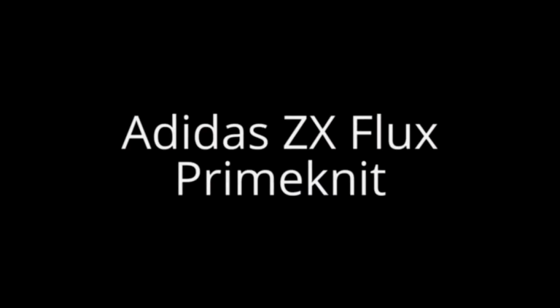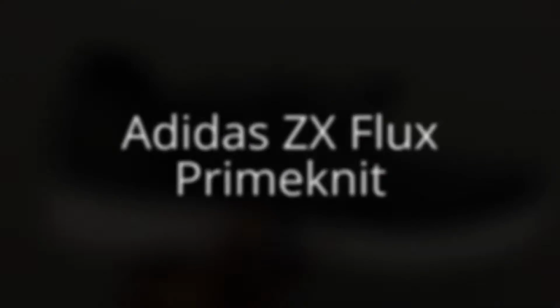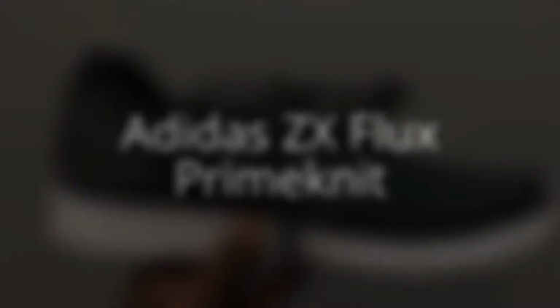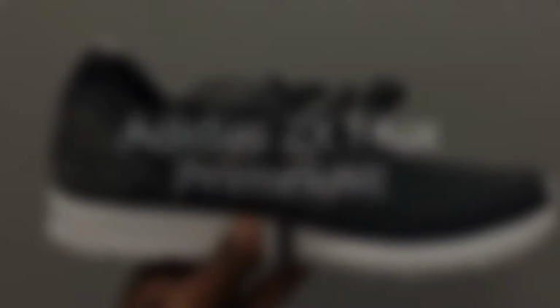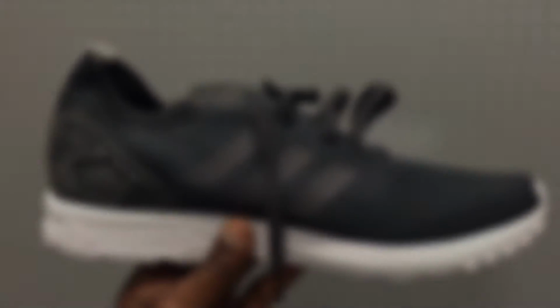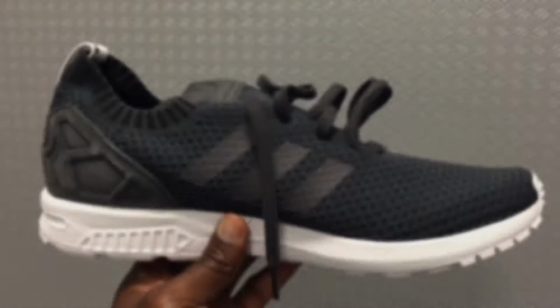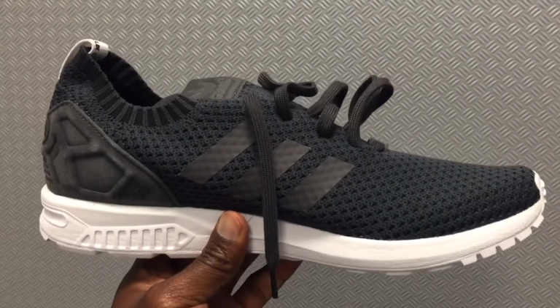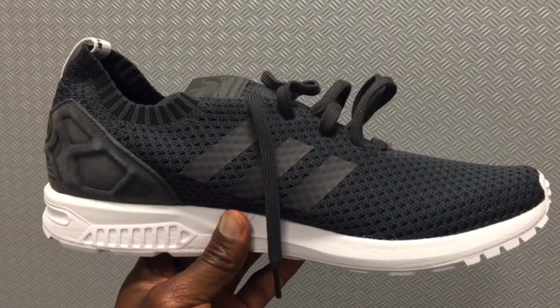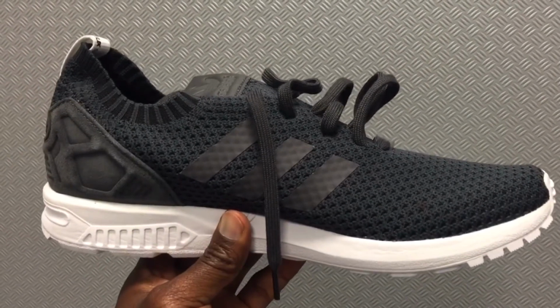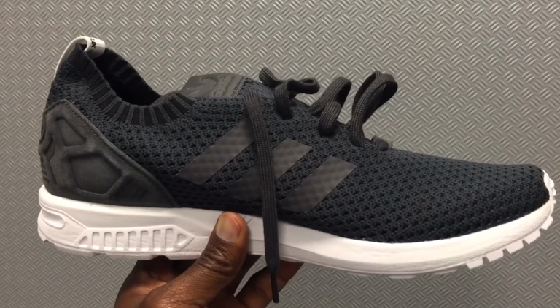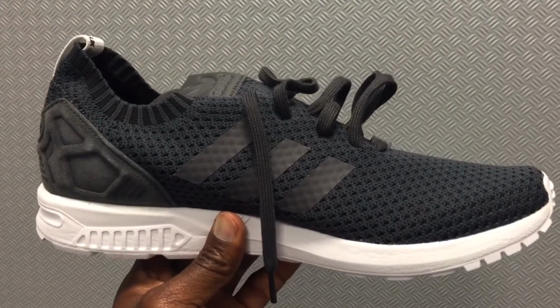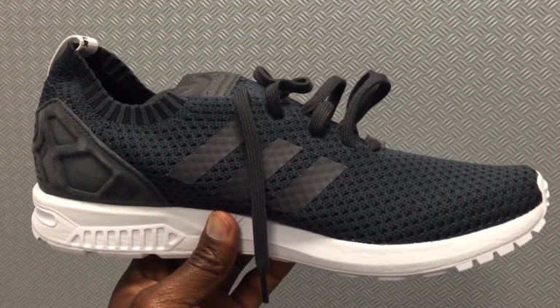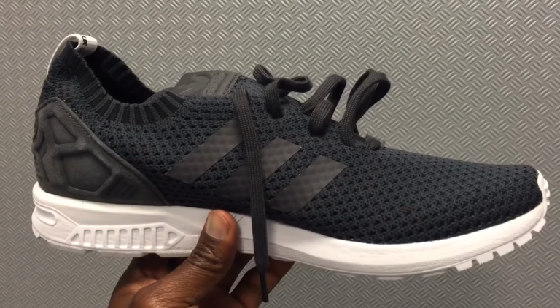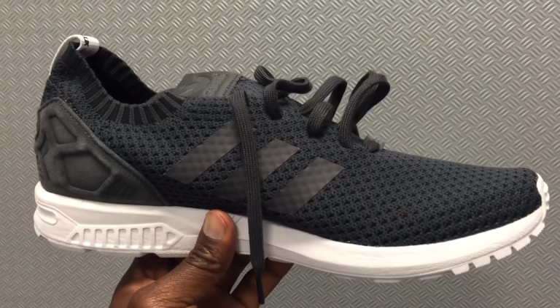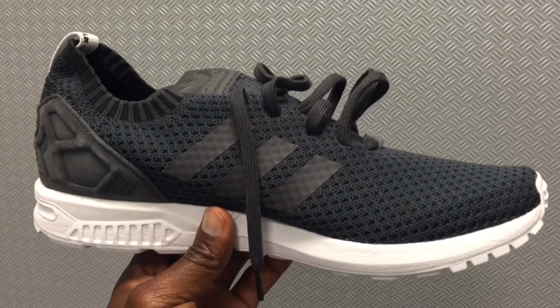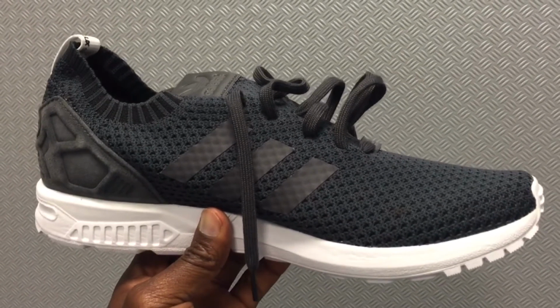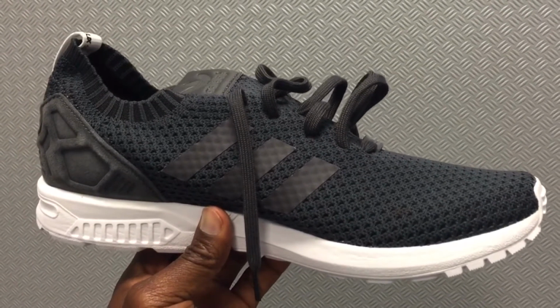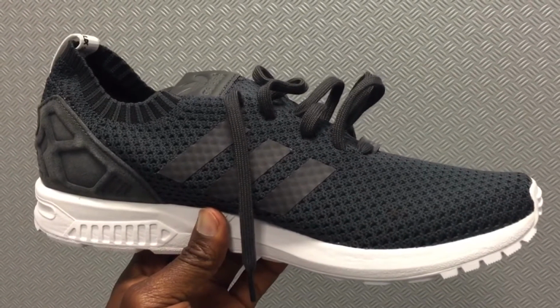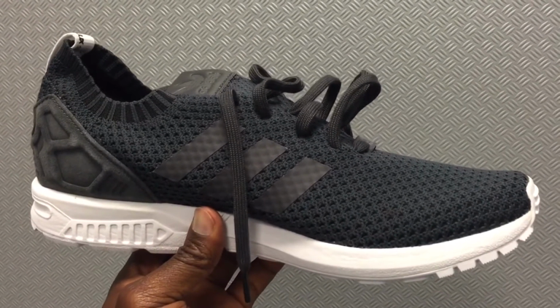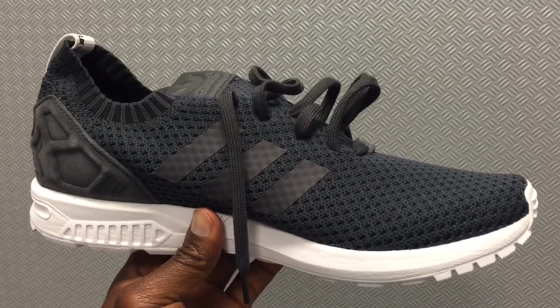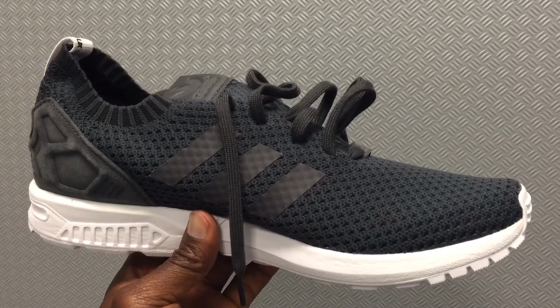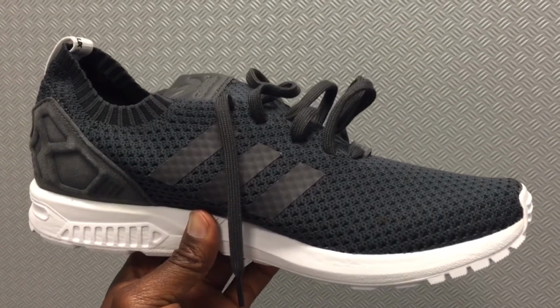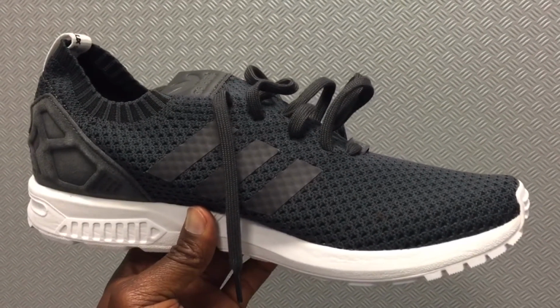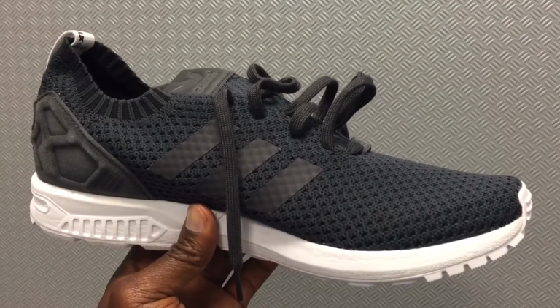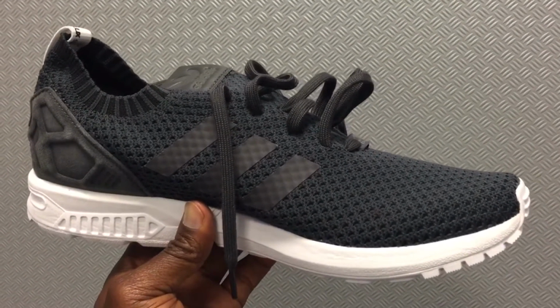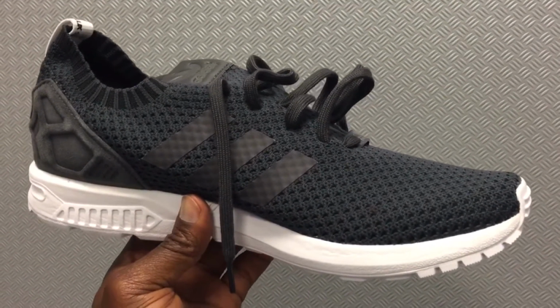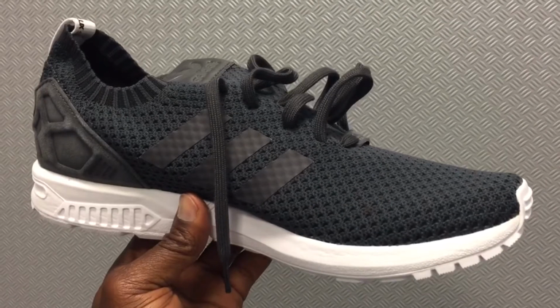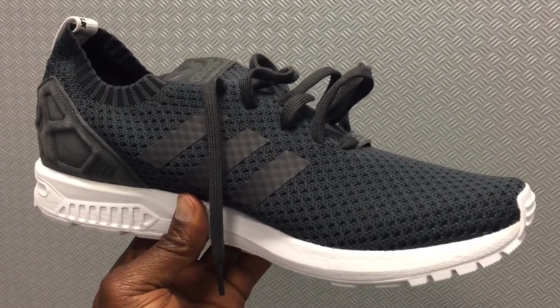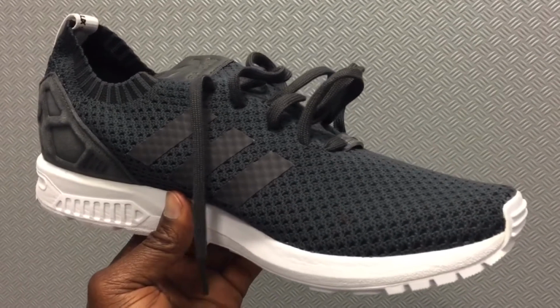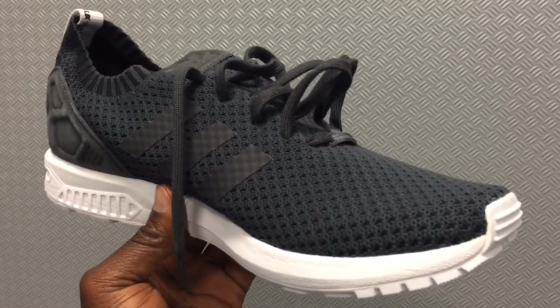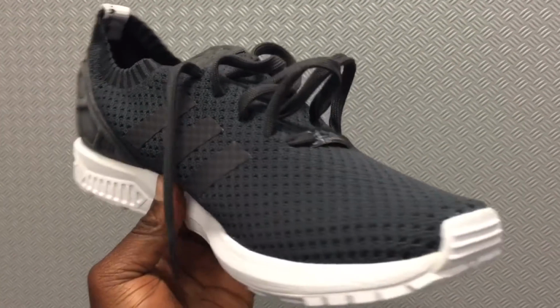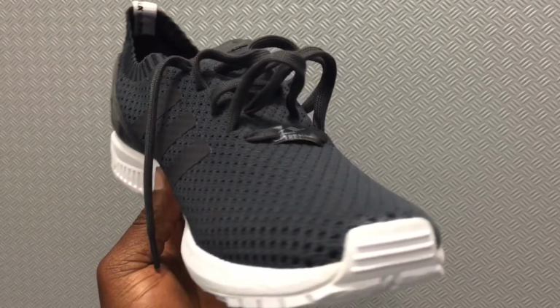This is Taib again from House of Kicks, housekicks.com. I got these in my hand — I might actually get these instead of the Adidas ZX Flux regular. These are the Primeknit version.